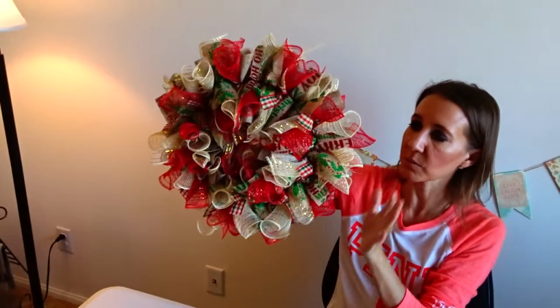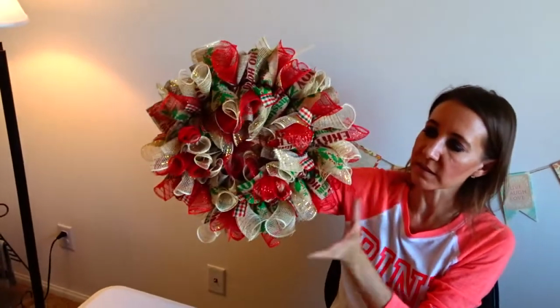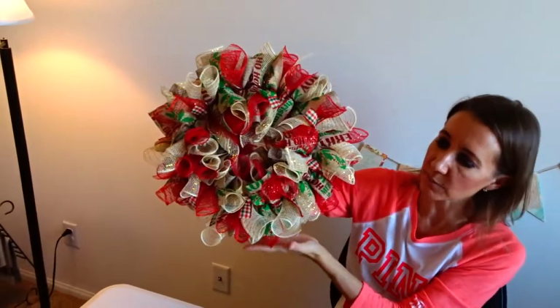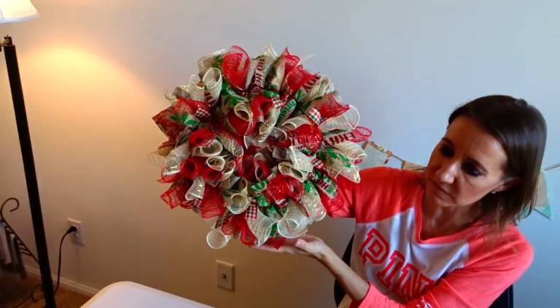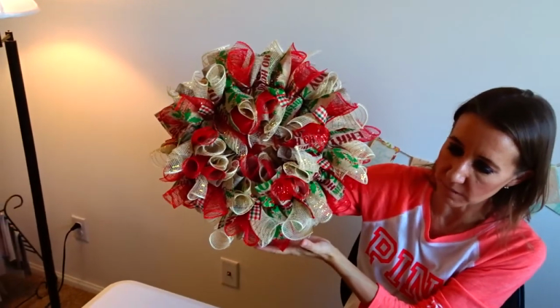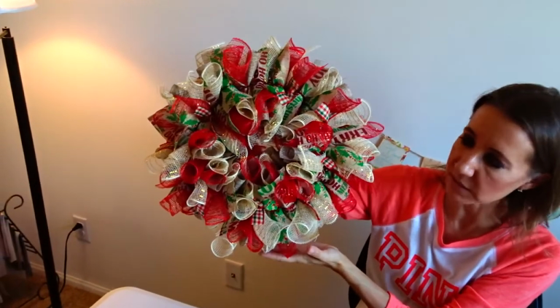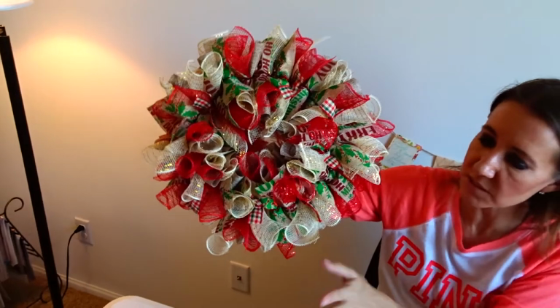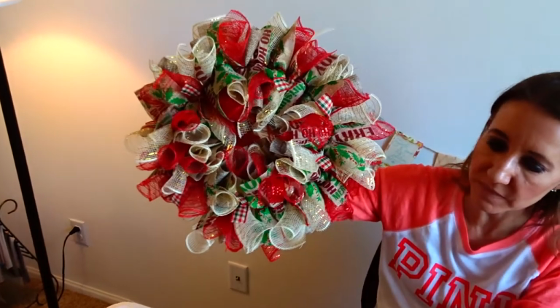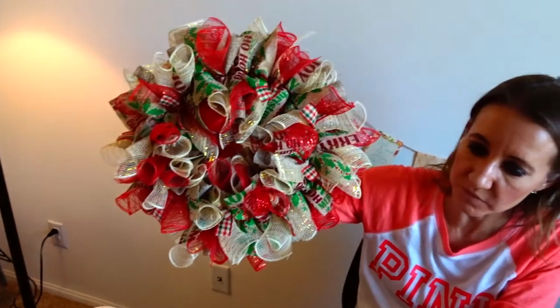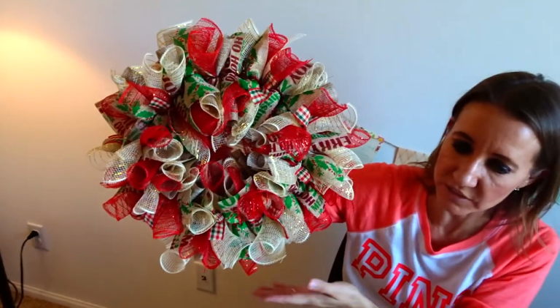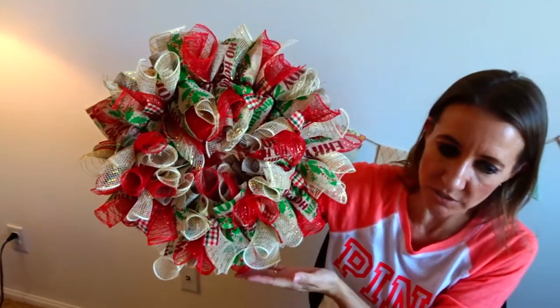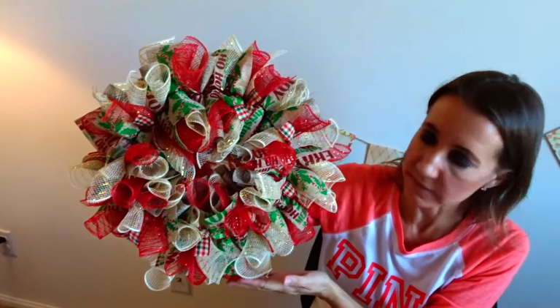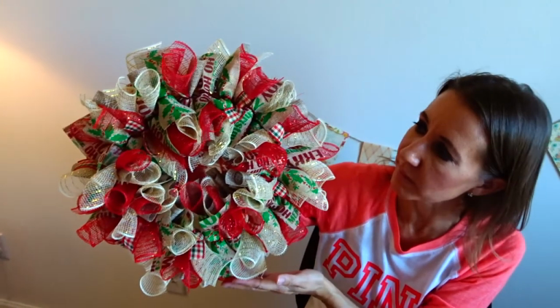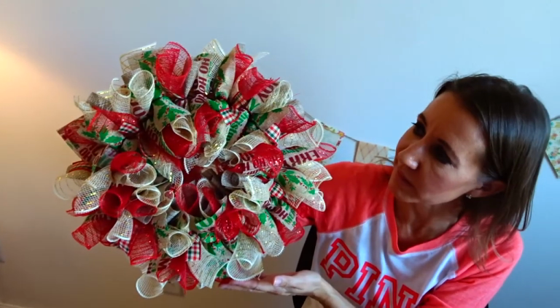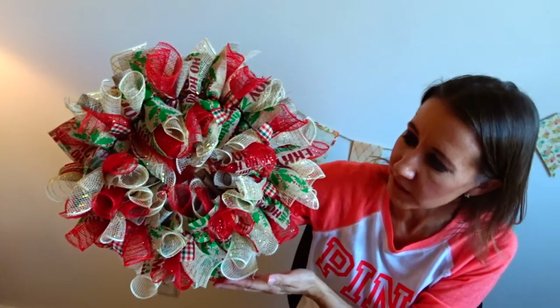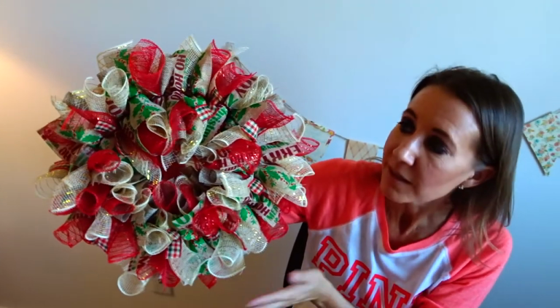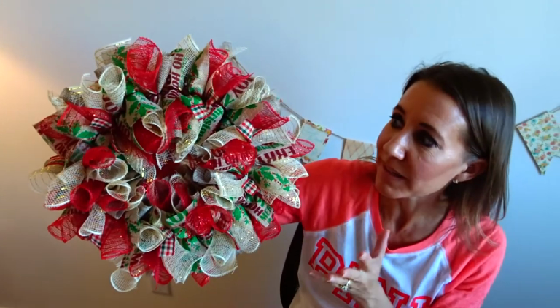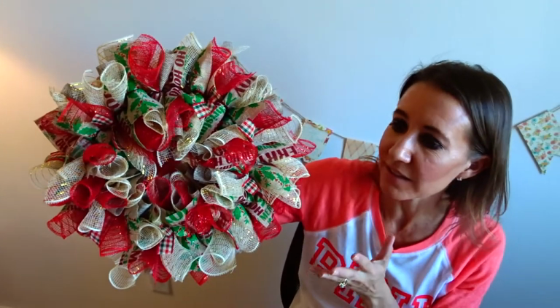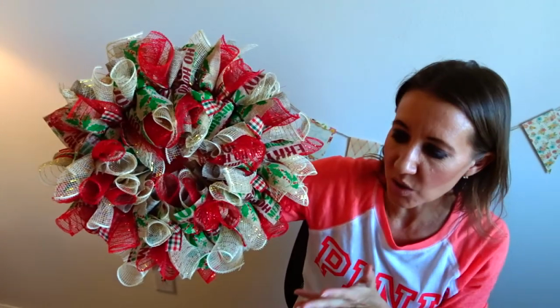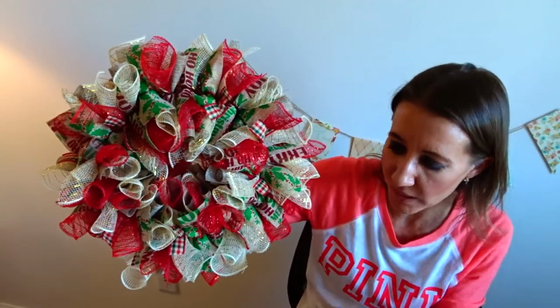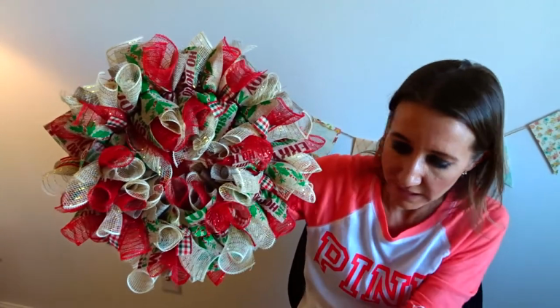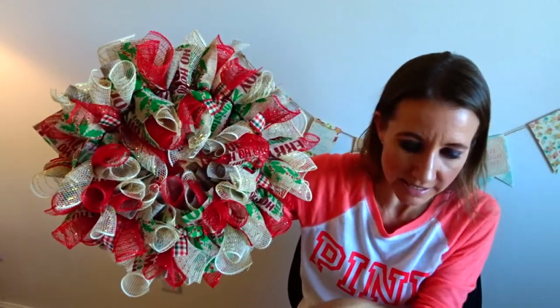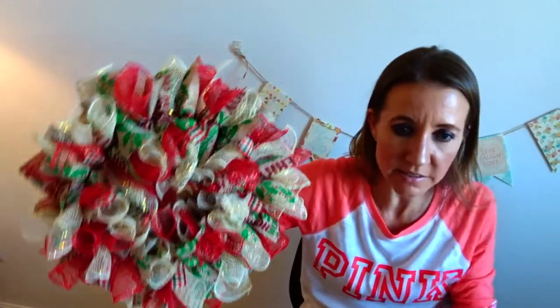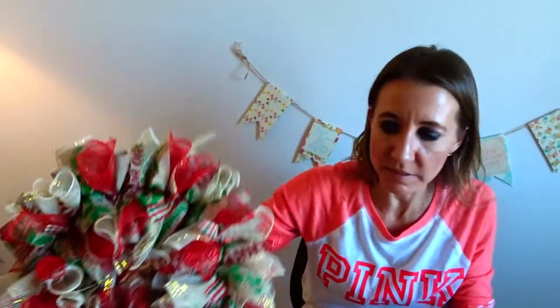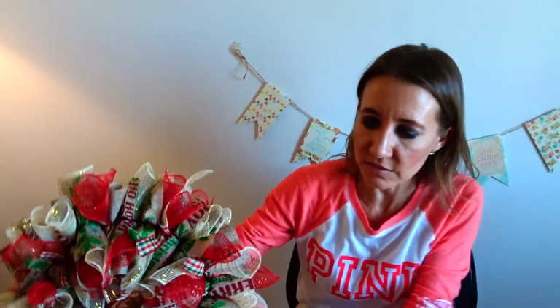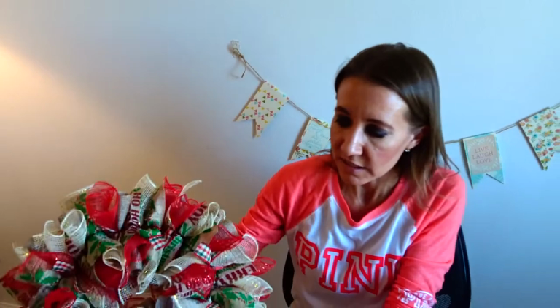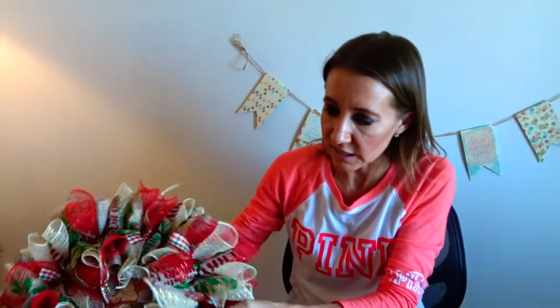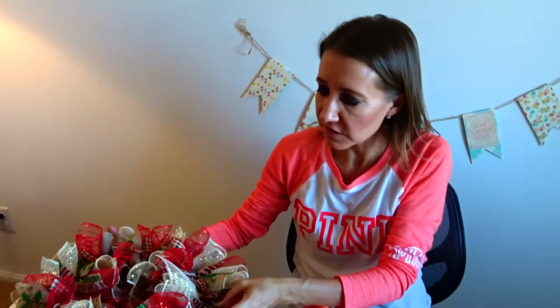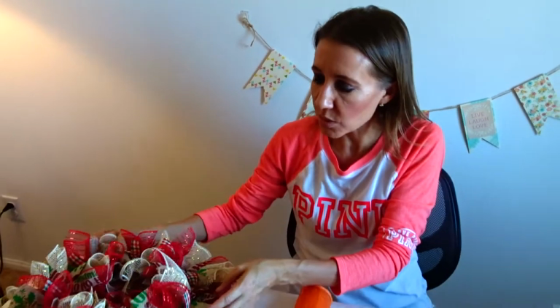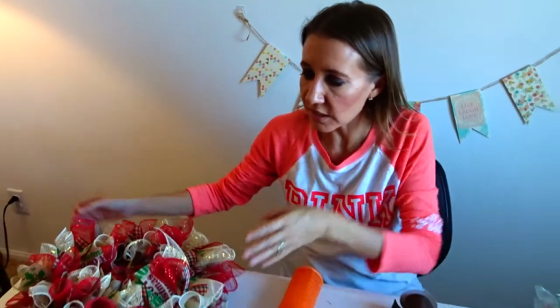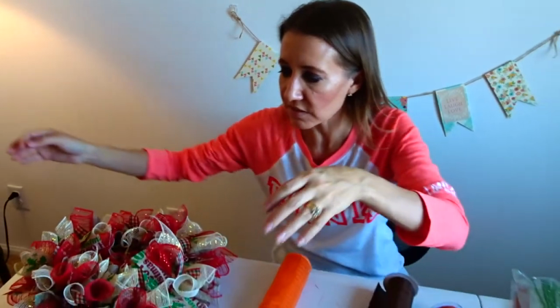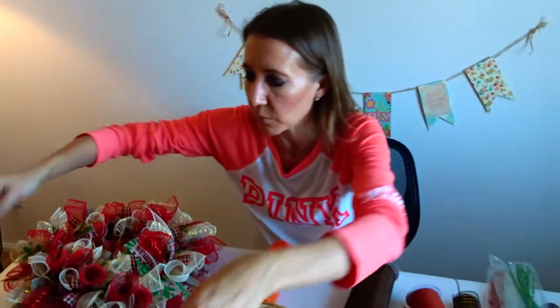I'm just going to continue with this all the way around and it will end up making a wreath that looks just like this. This one is a little bit smaller, so when this one is finished it will be a little bit bigger. But it is a quick and inexpensive gift that you can give to someone.